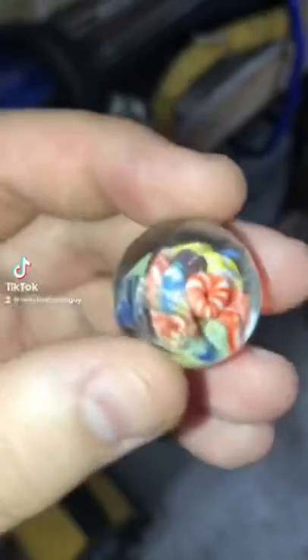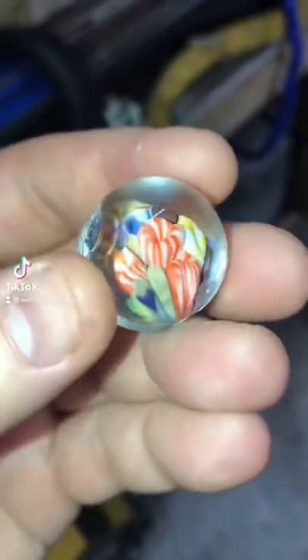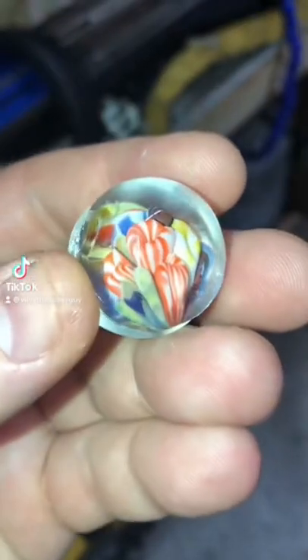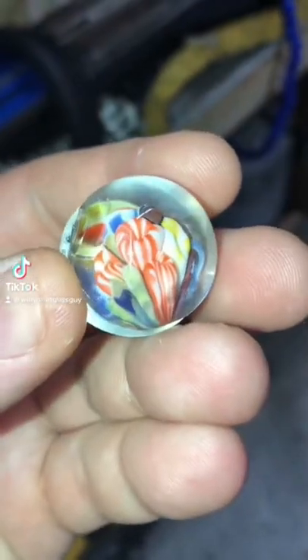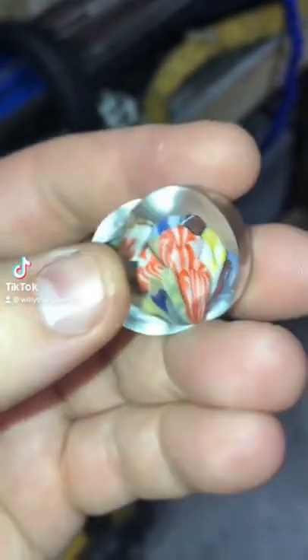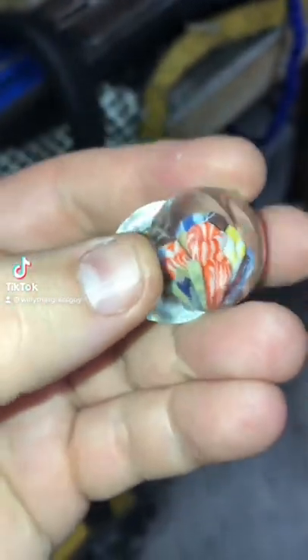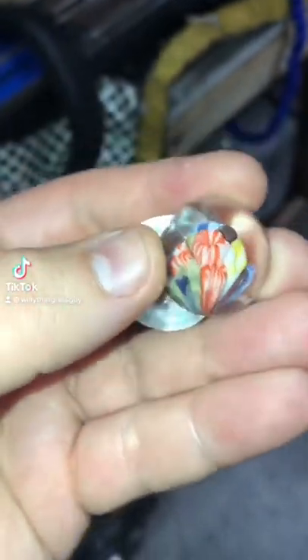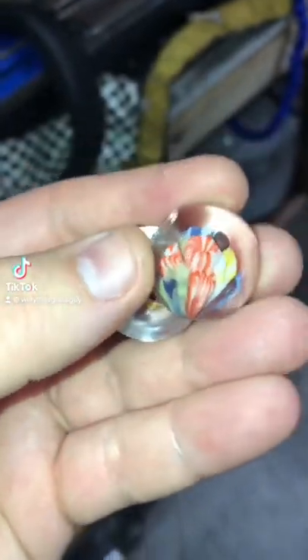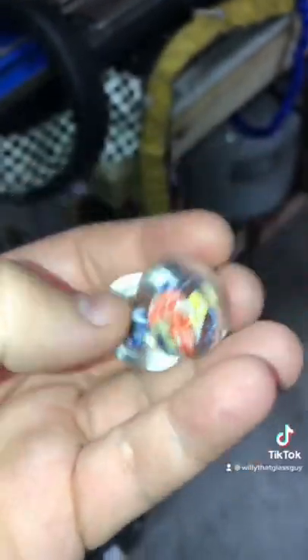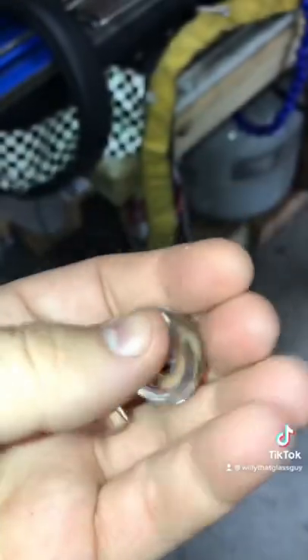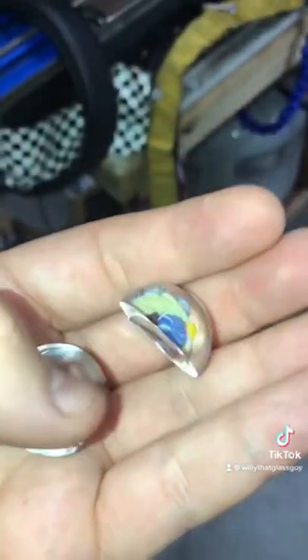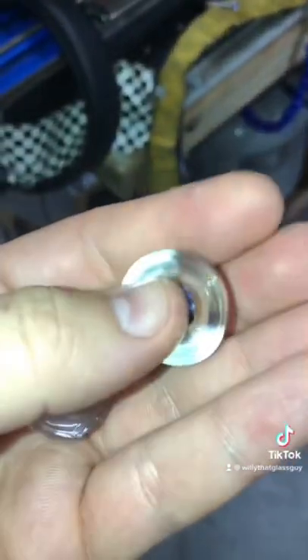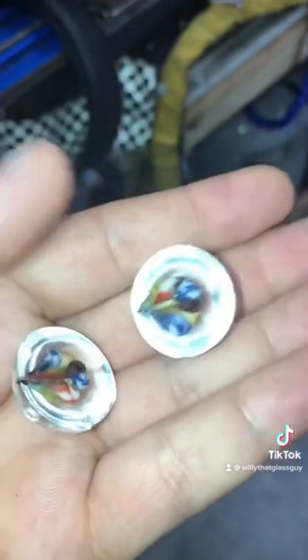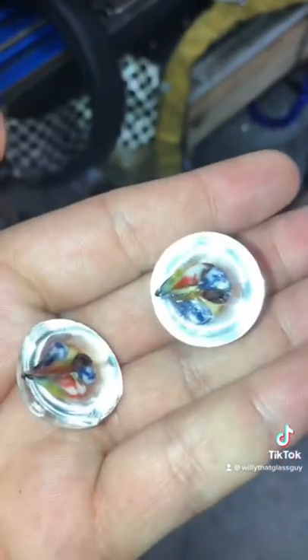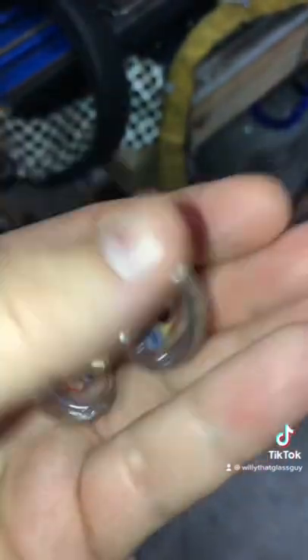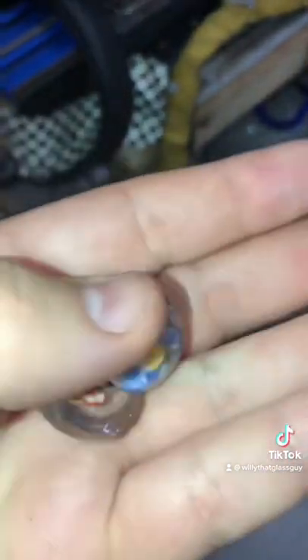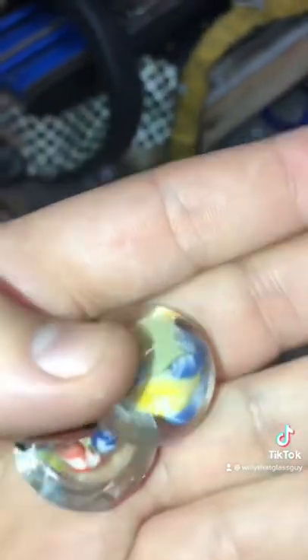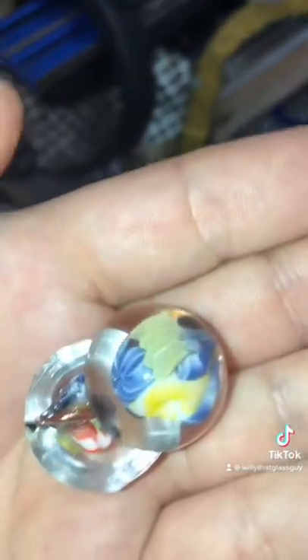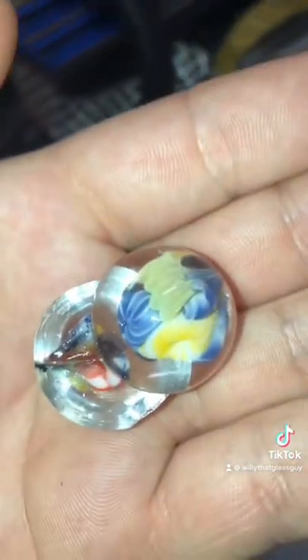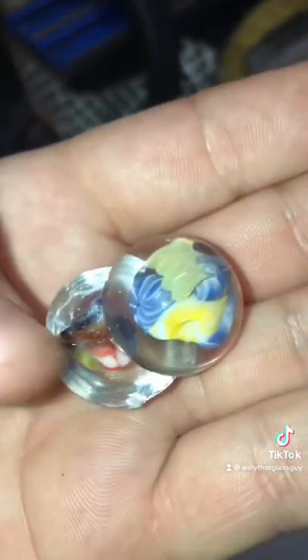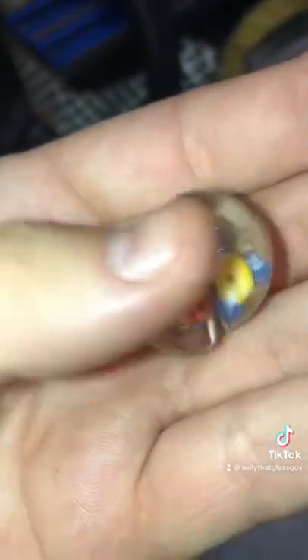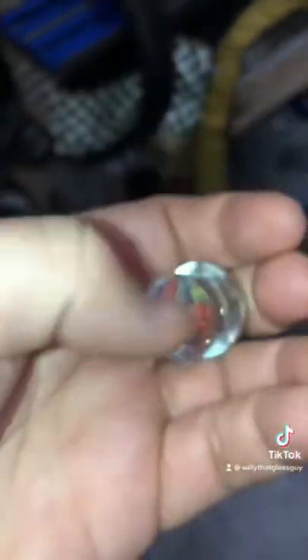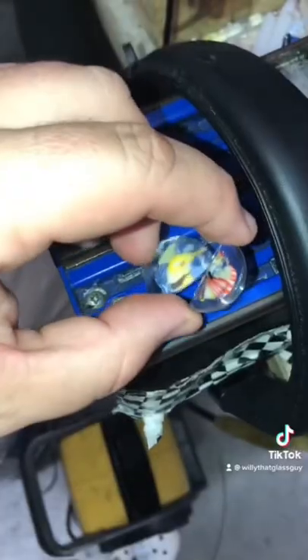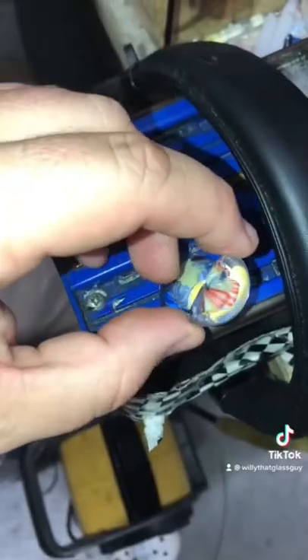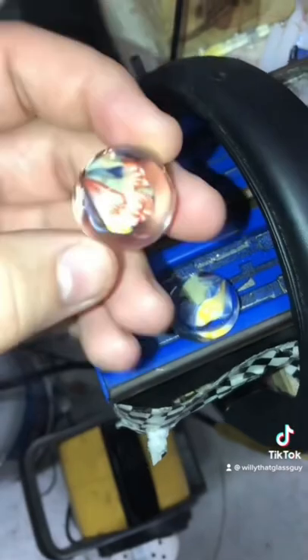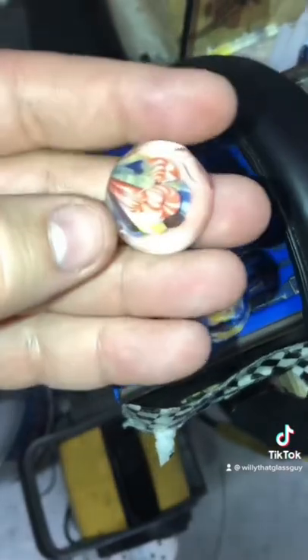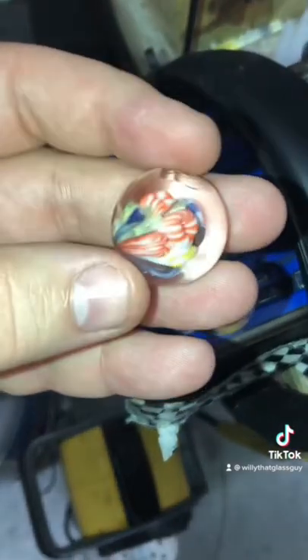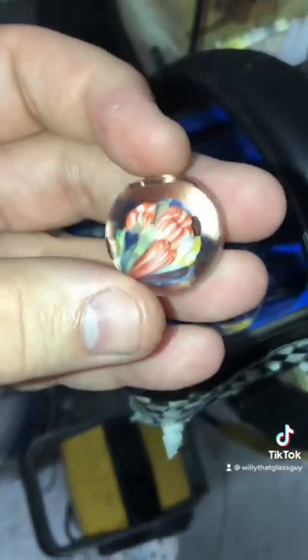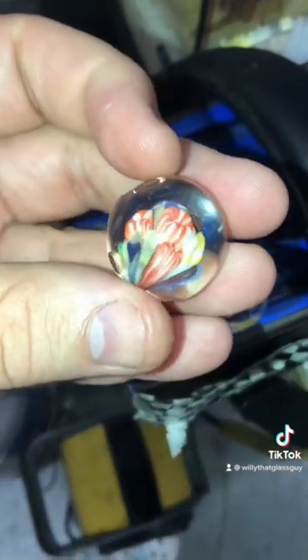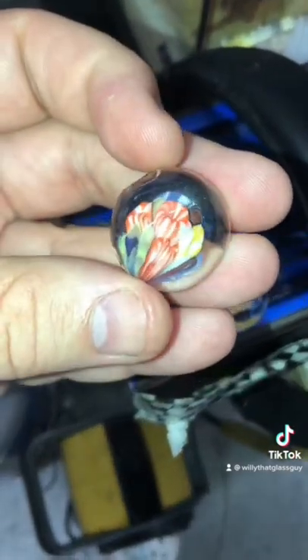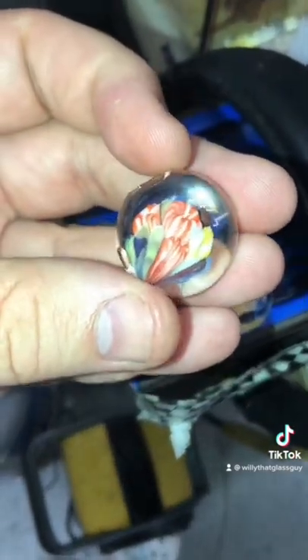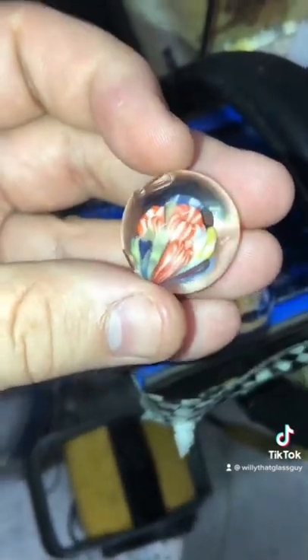All right, so I made this brief marble, and I was bummed out to see that it cracked in the kiln. It split in half. But upon looking at it, I was like, damn, this thing looks pretty cool. So I'm going to make it into a pendant.